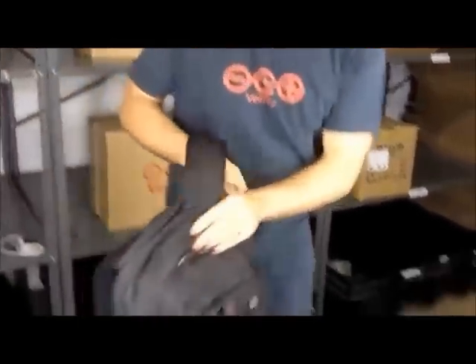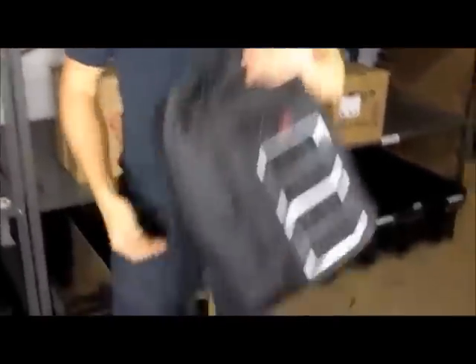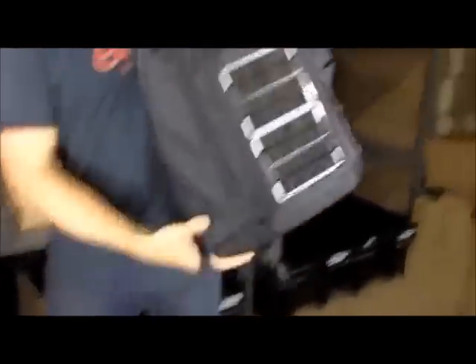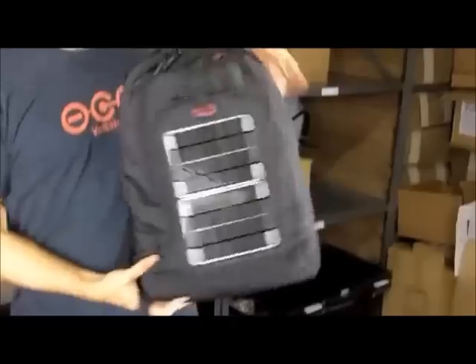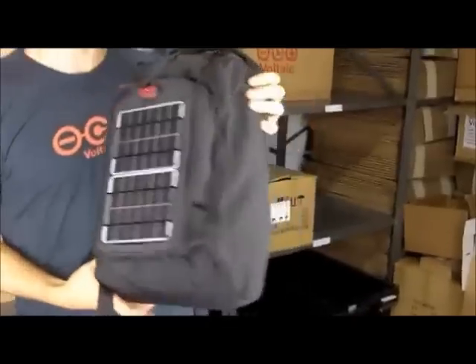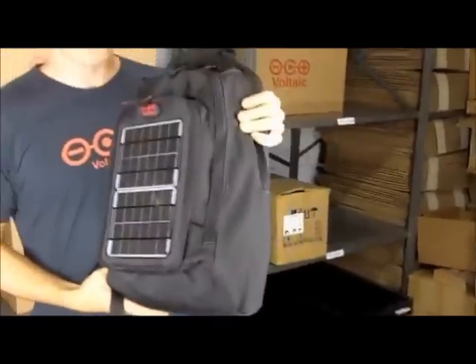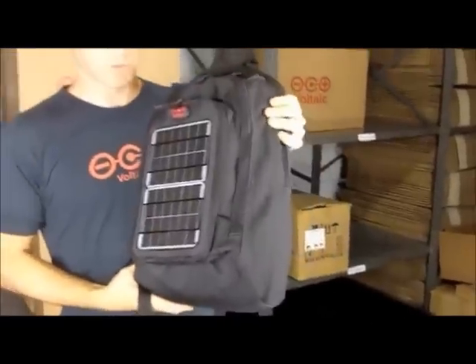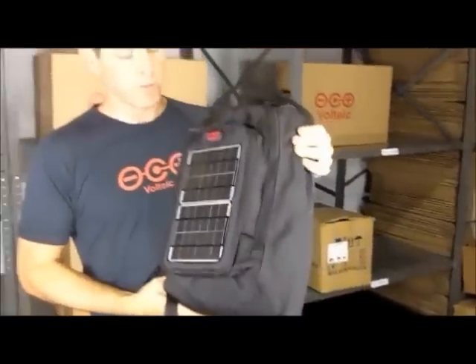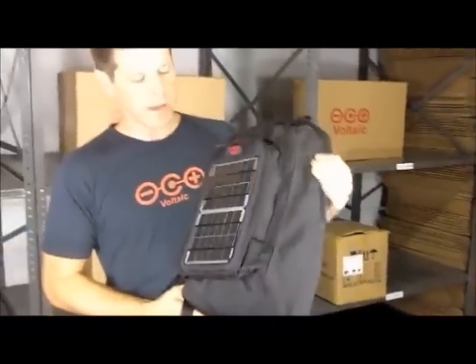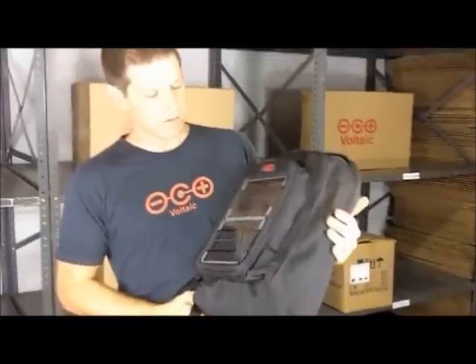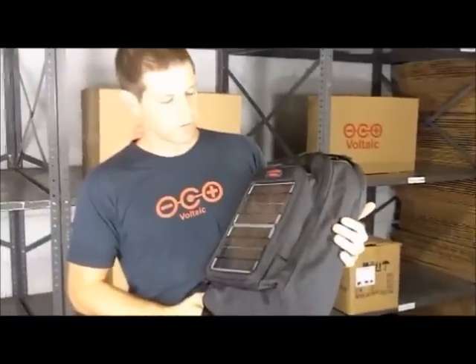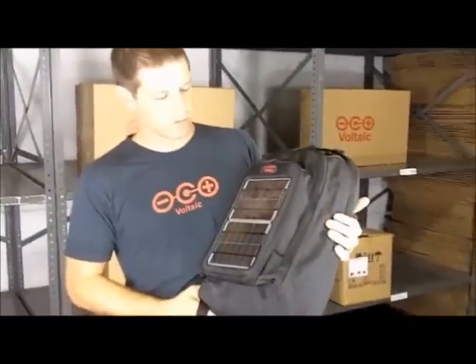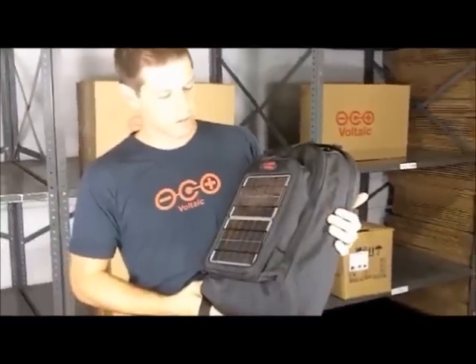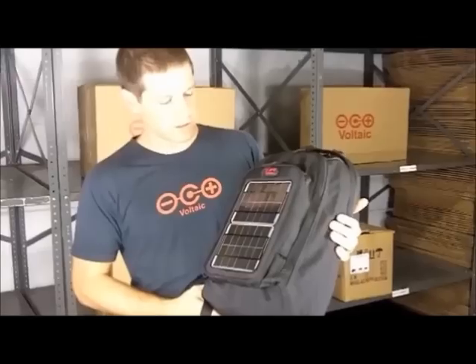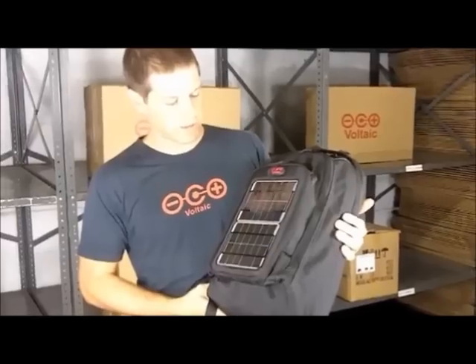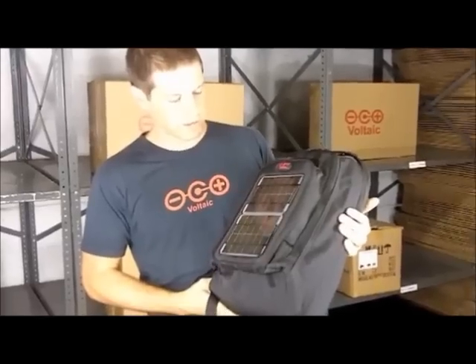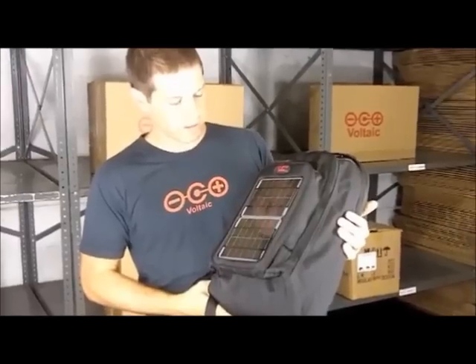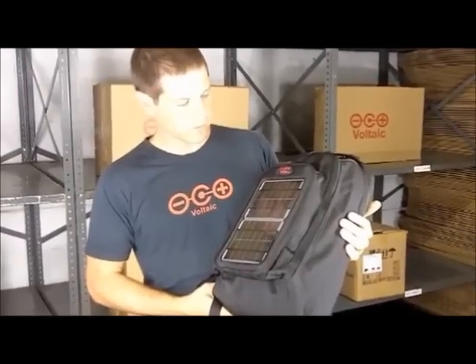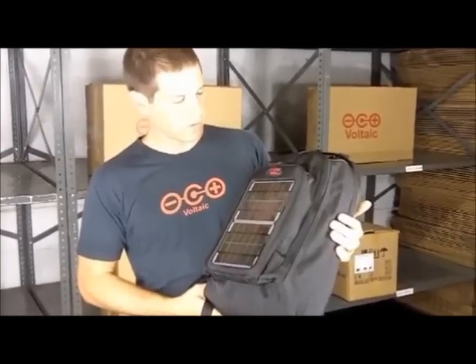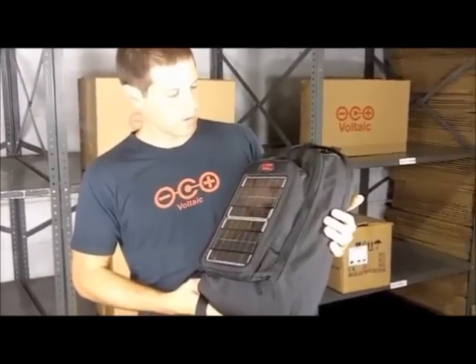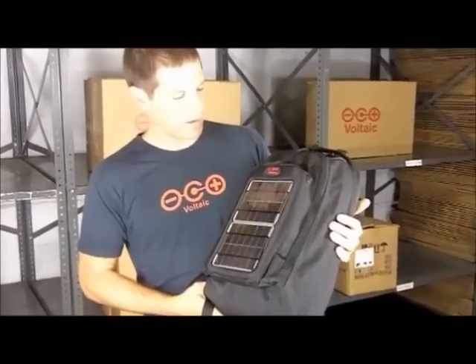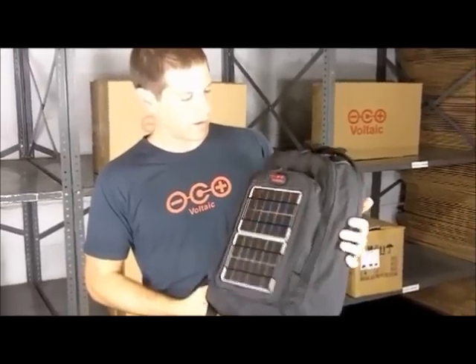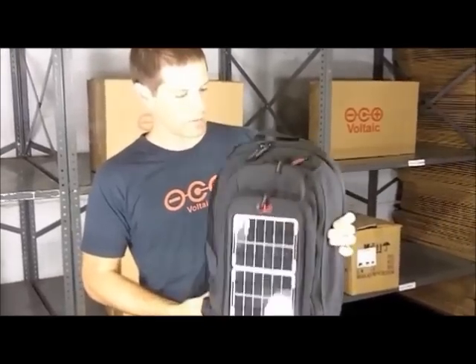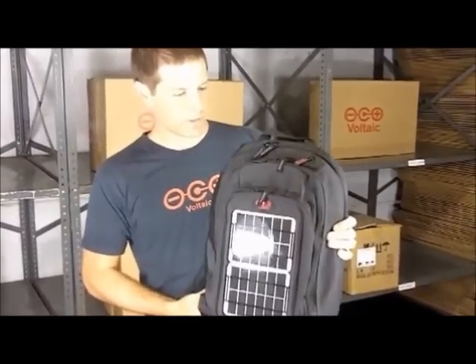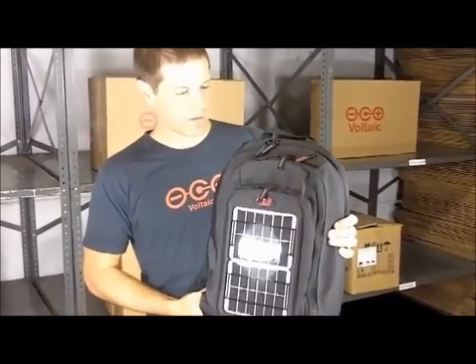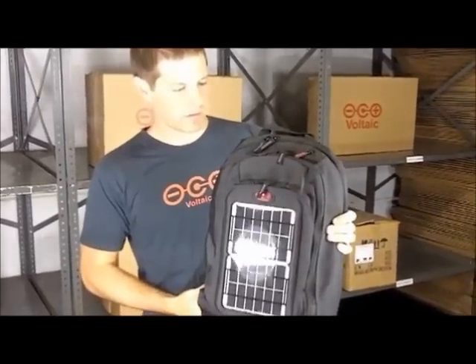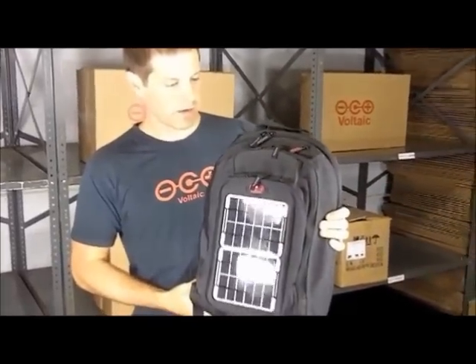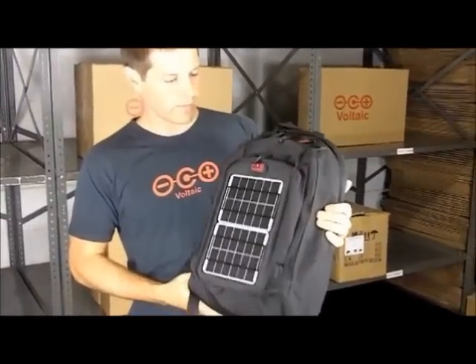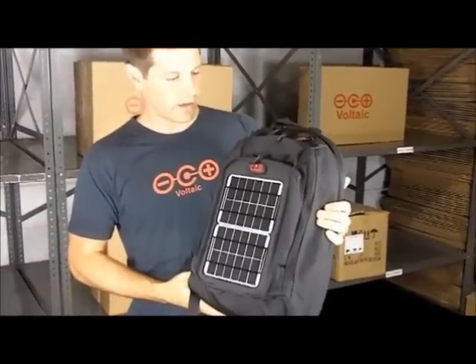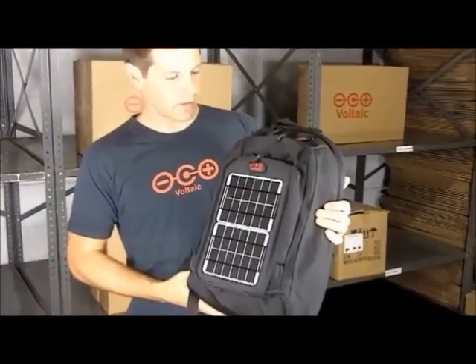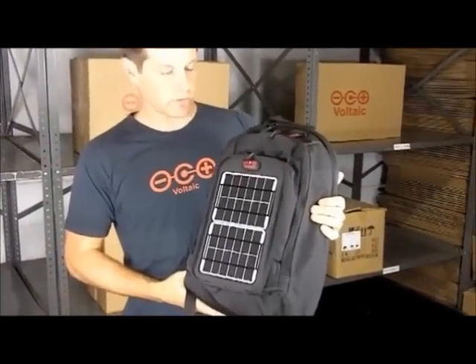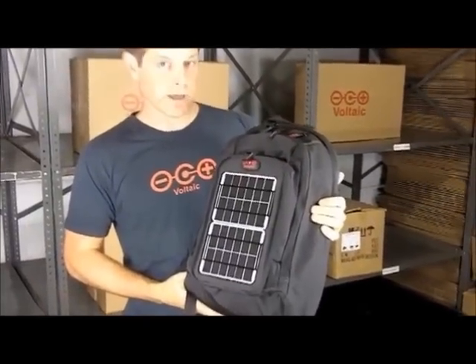So that's the converter solar backpack. It's designed to charge handheld electronics, and it's a great everyday use bag.